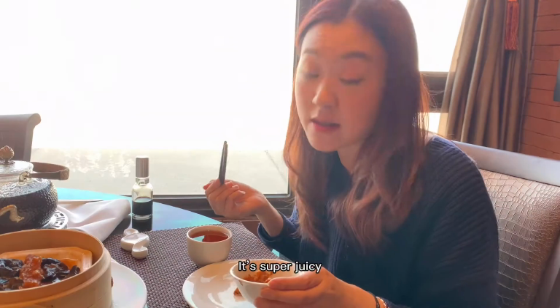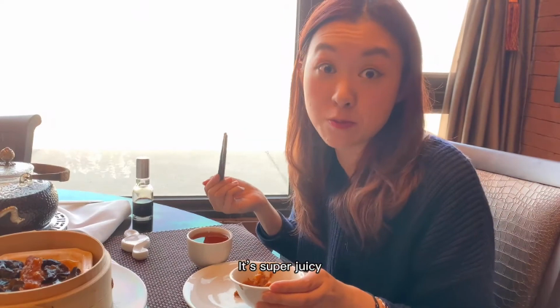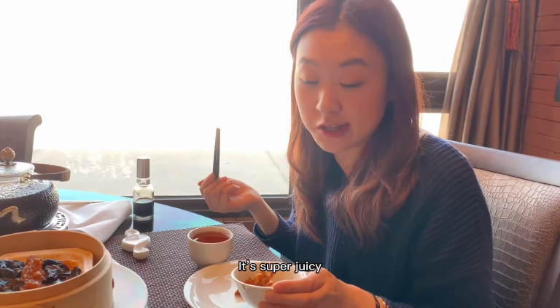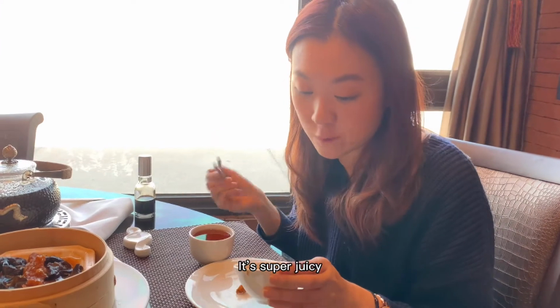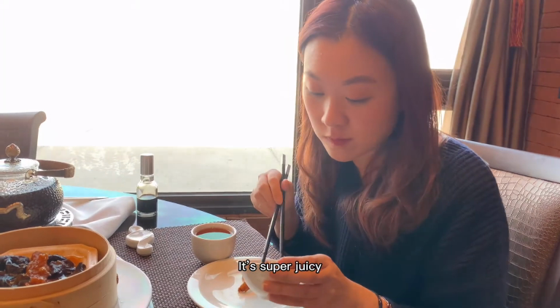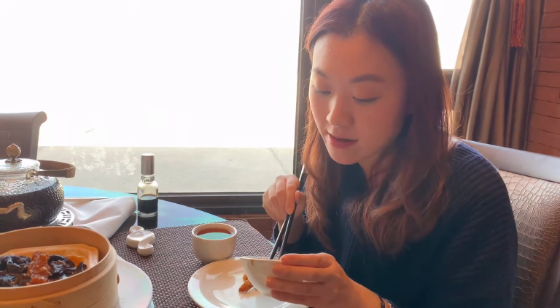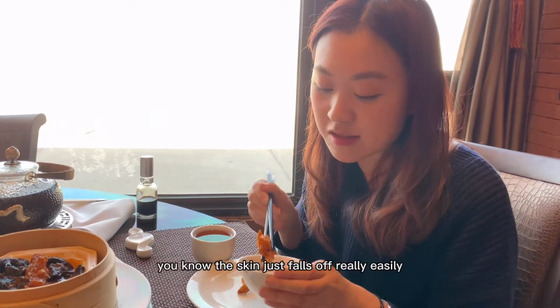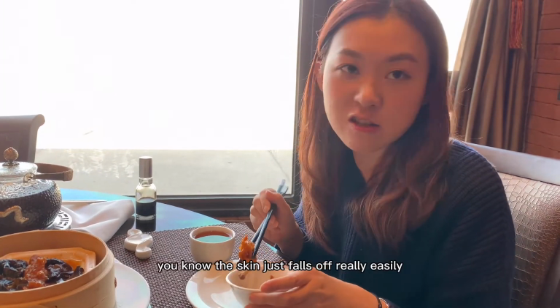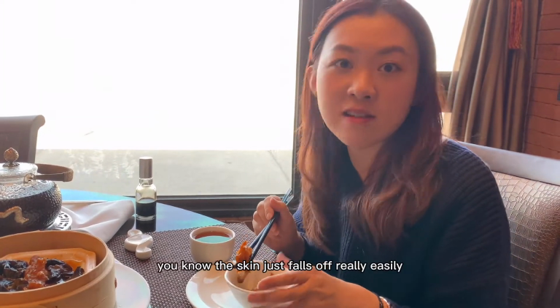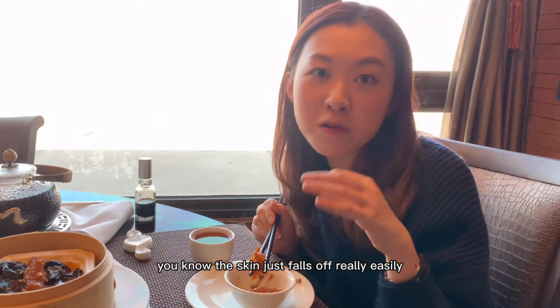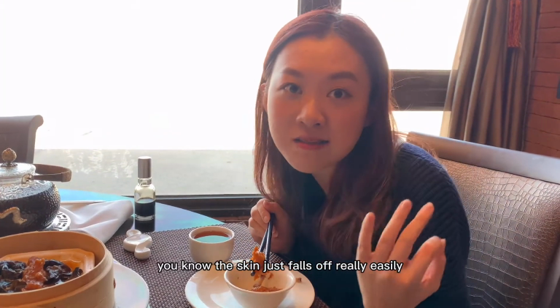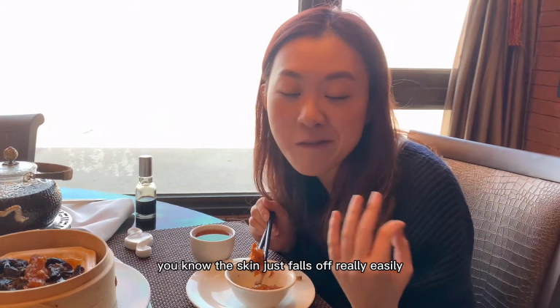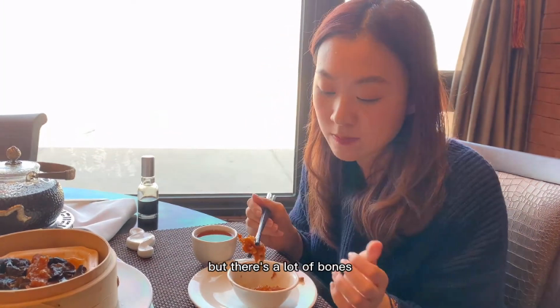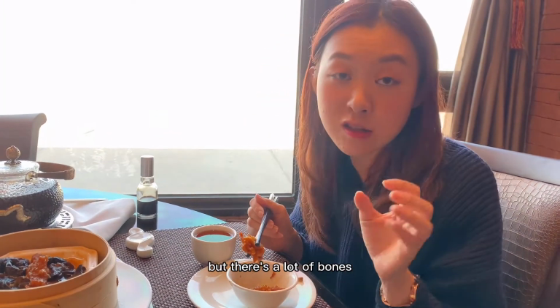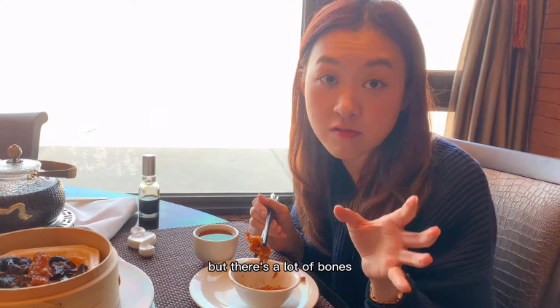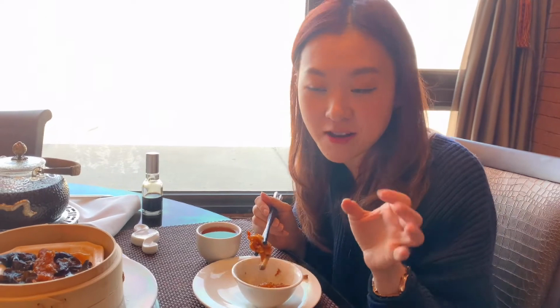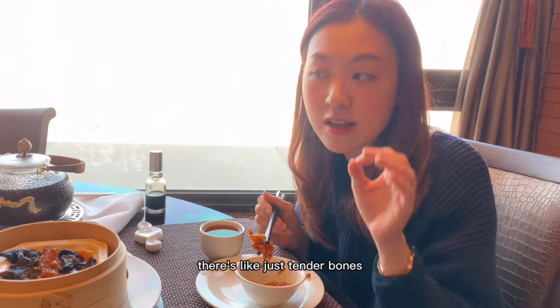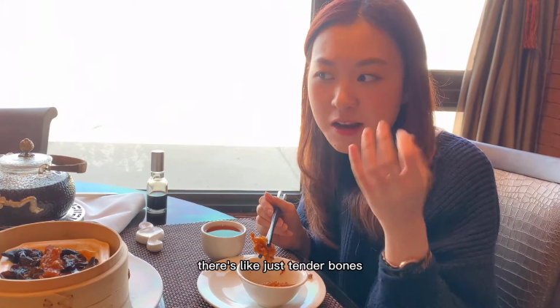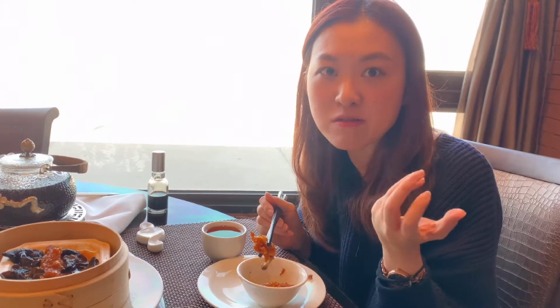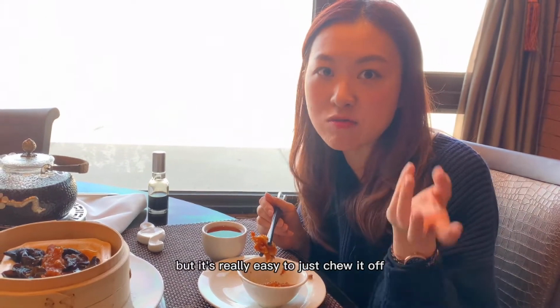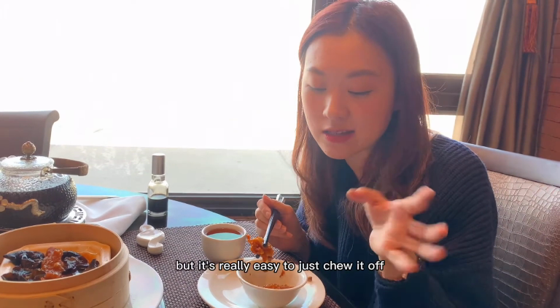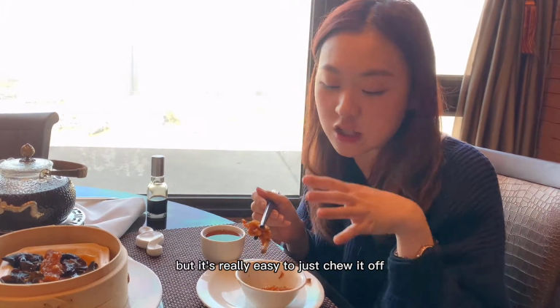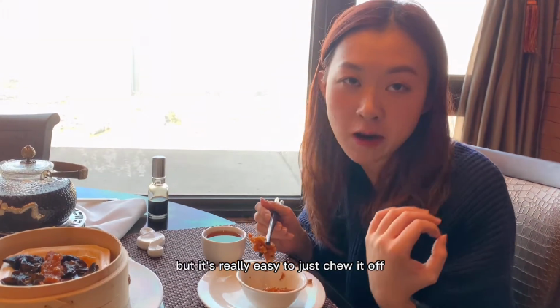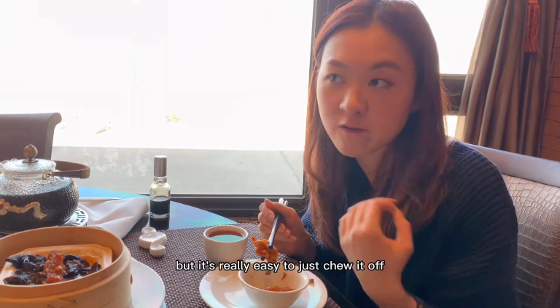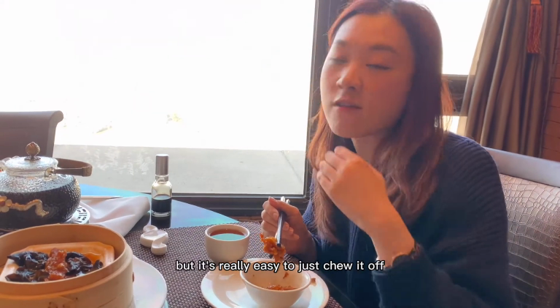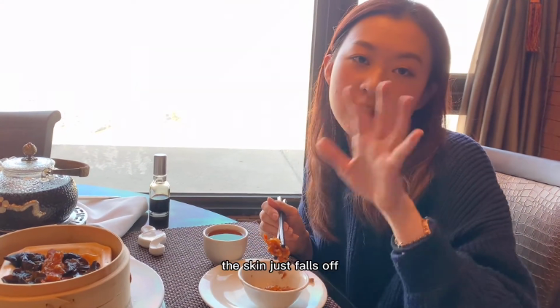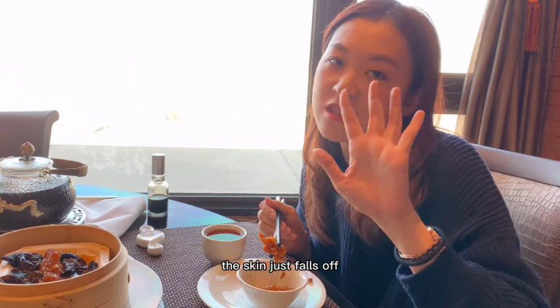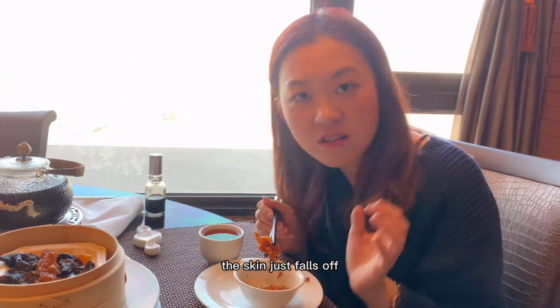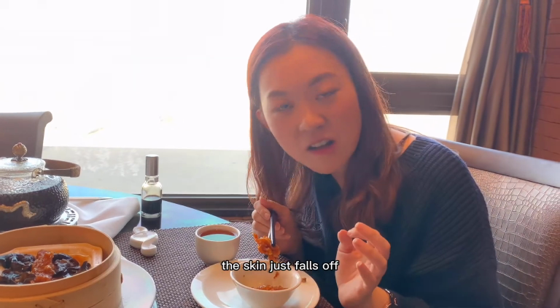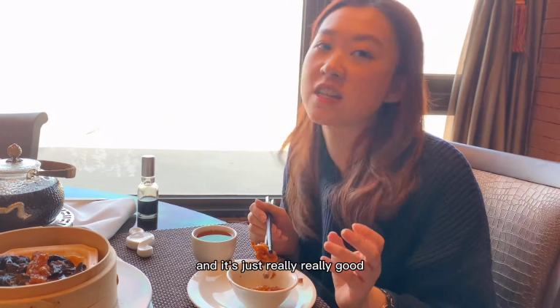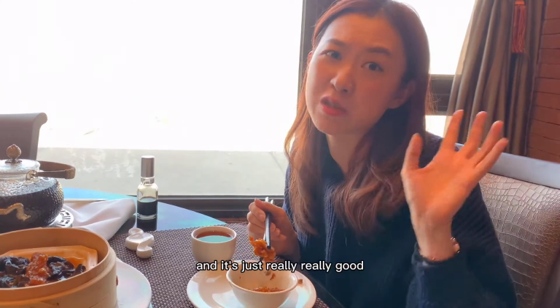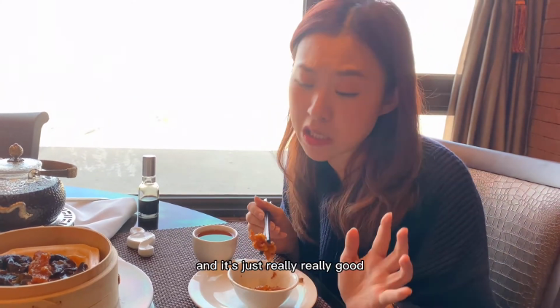It's super juicy. The skin just falls off really easily but there's a lot of bones — tender bones, and it's really easy to just chew them off. The skin just falls off and it's just really, really good.